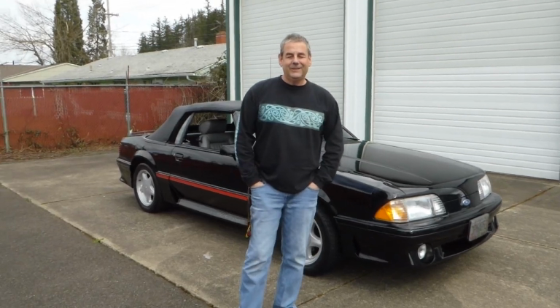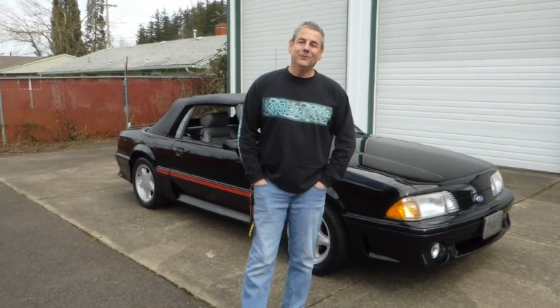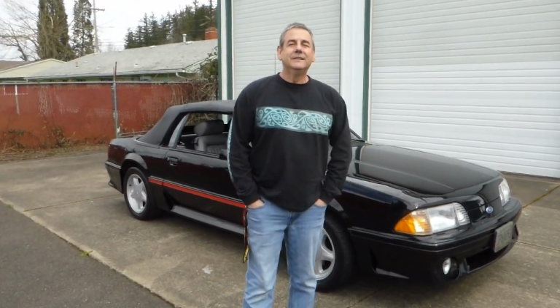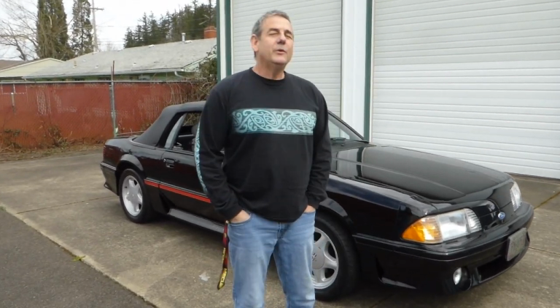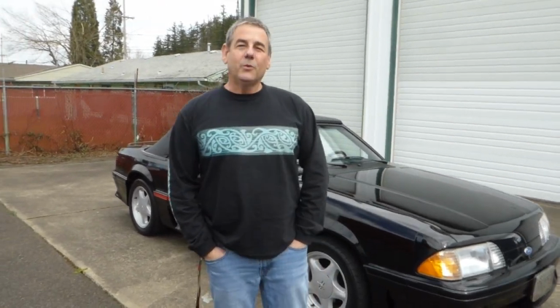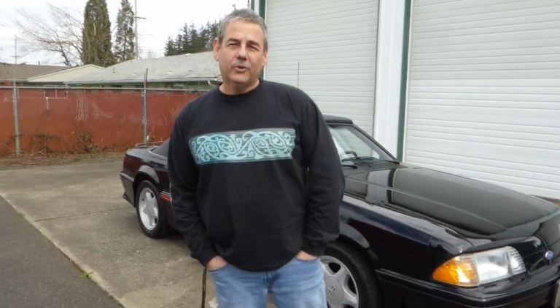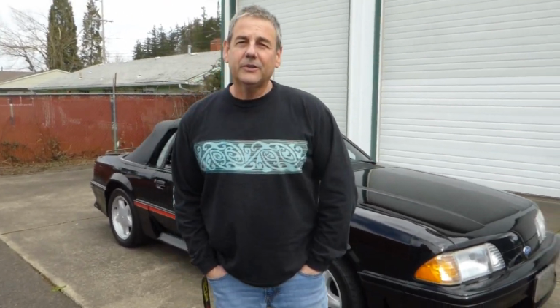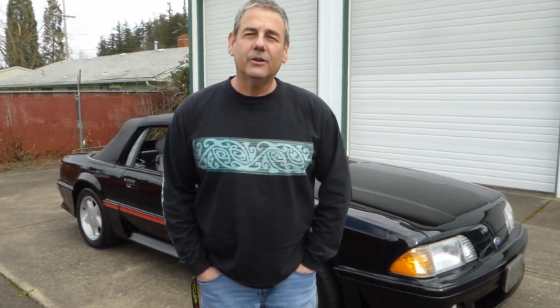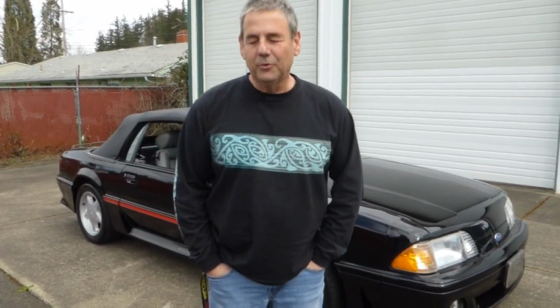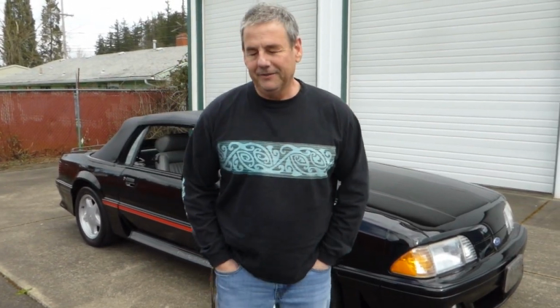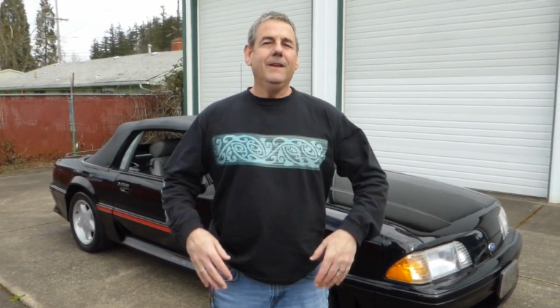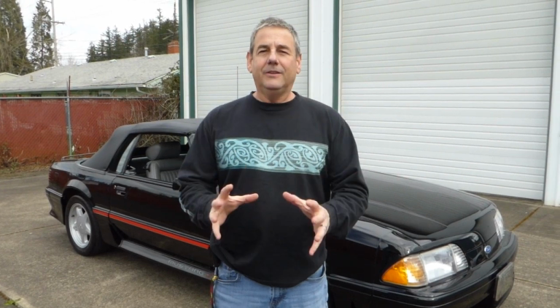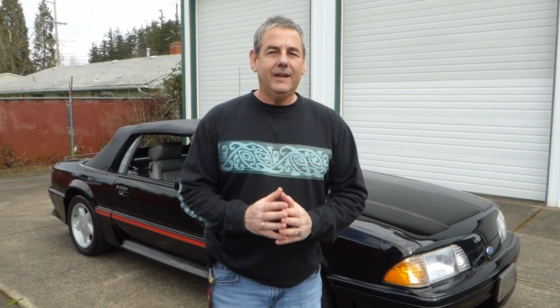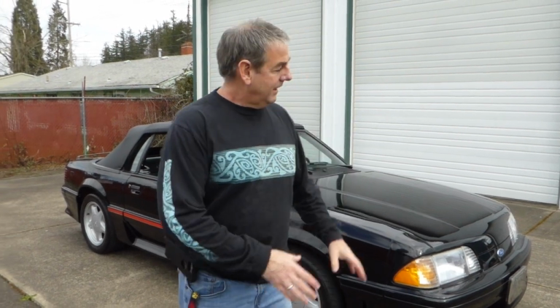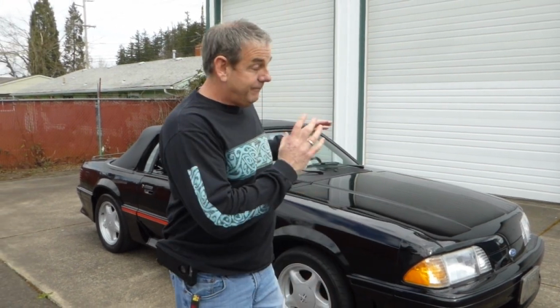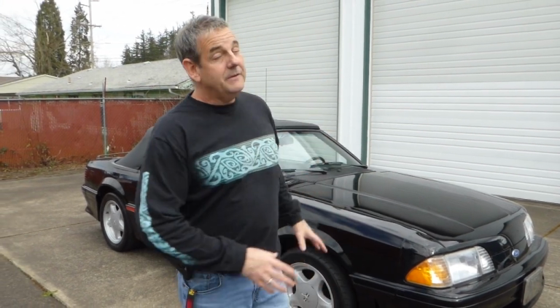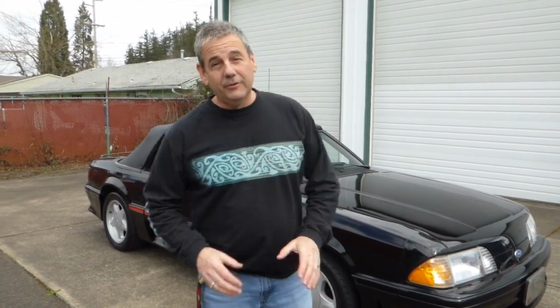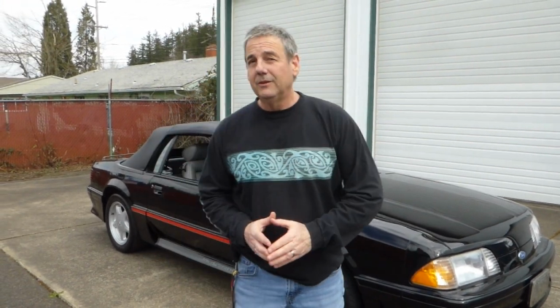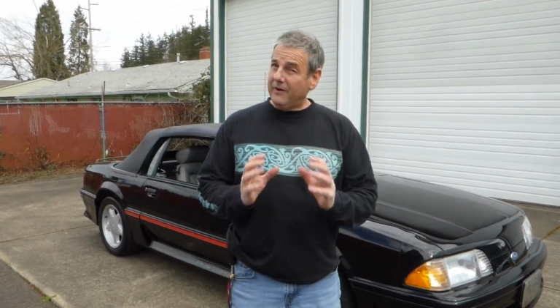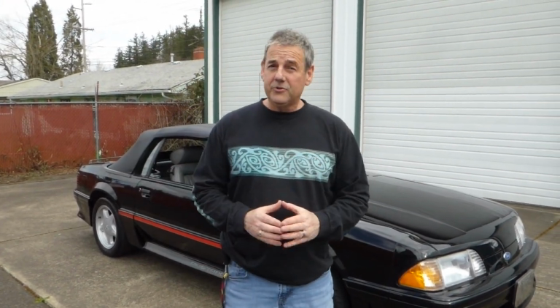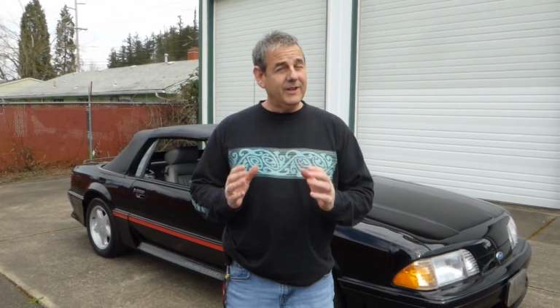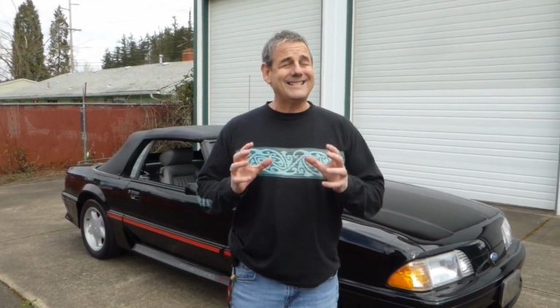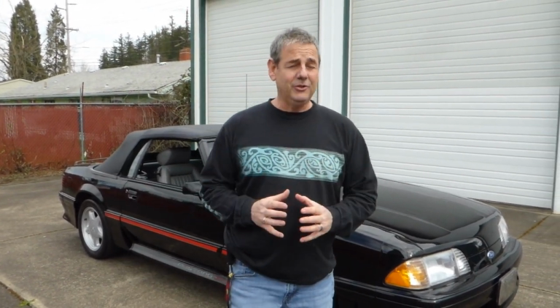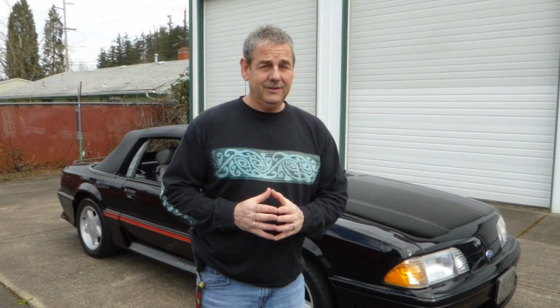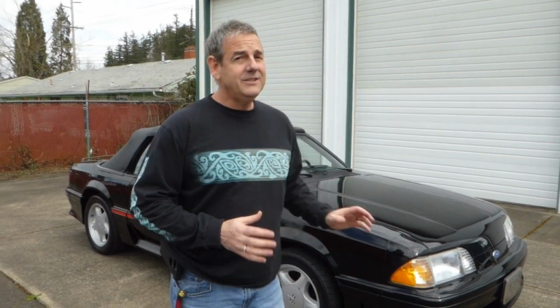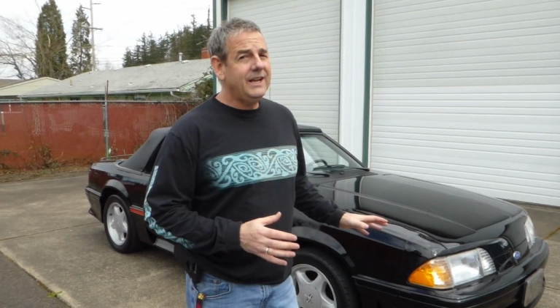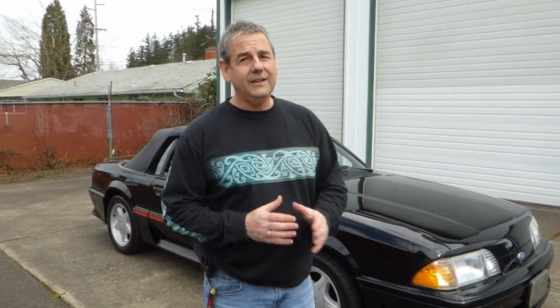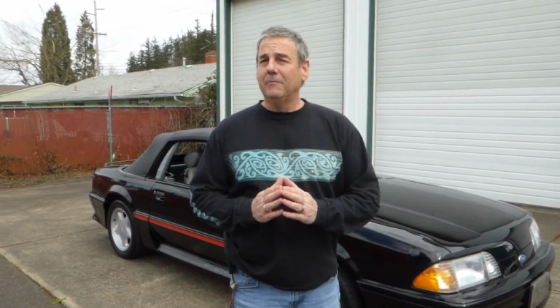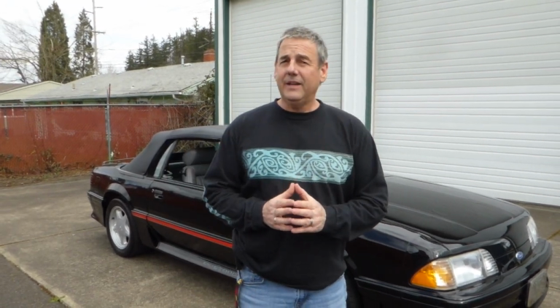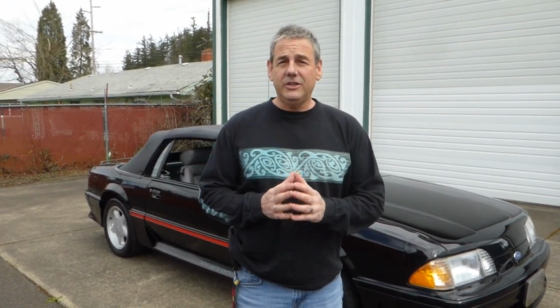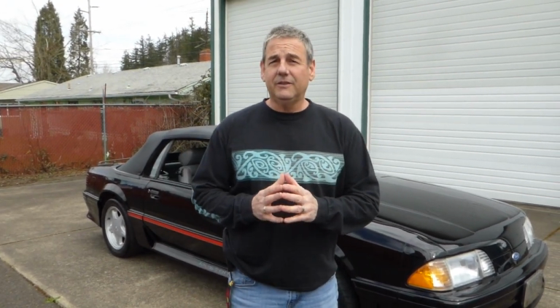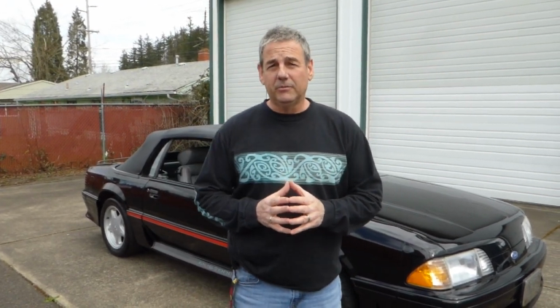Hello, I'm Richard Dean with West Coast Collector Cars in Oregon, and today I've got a very beautiful, very original if not exceptional, 1988 Mustang GT Convertible.